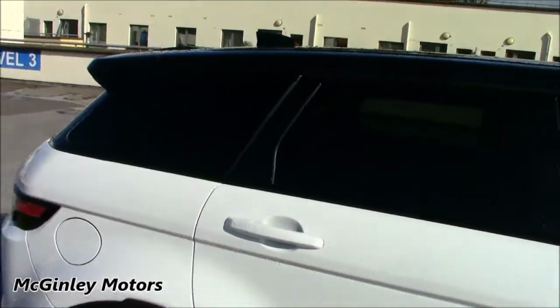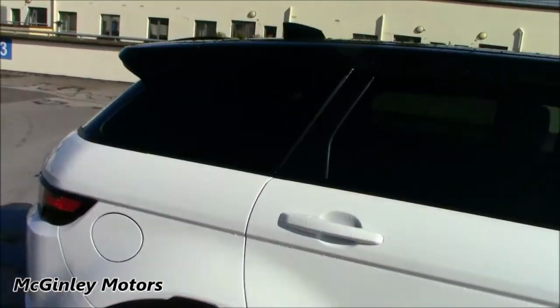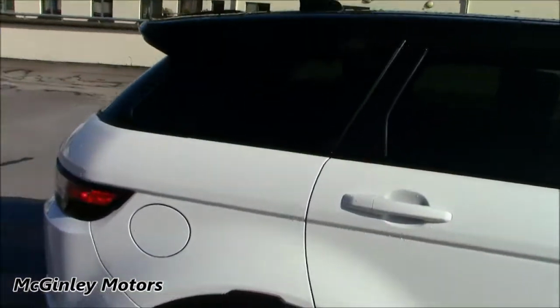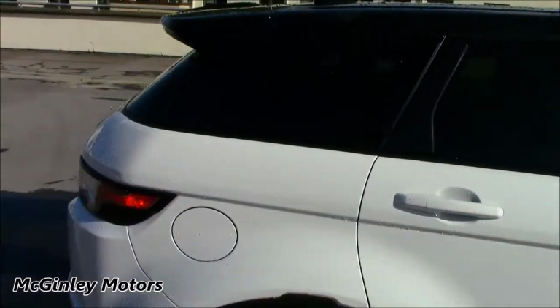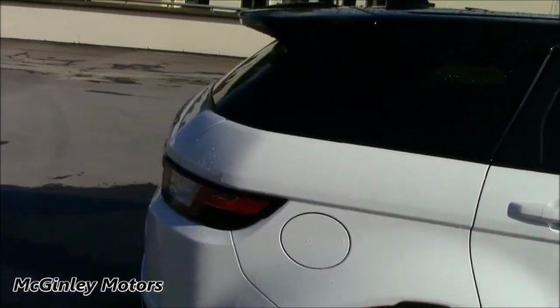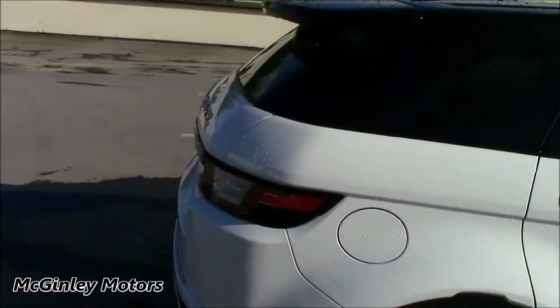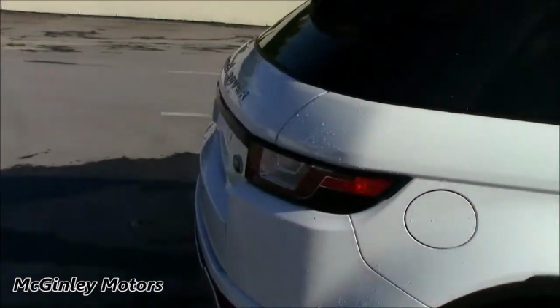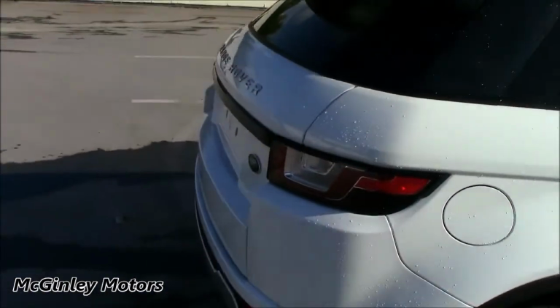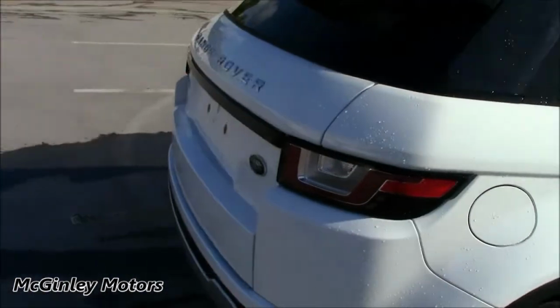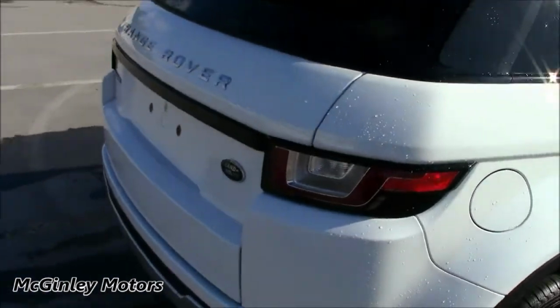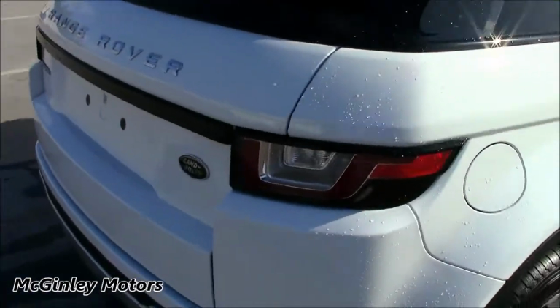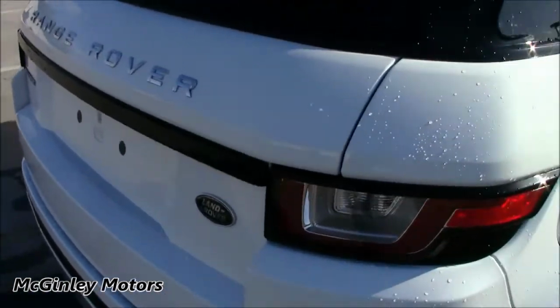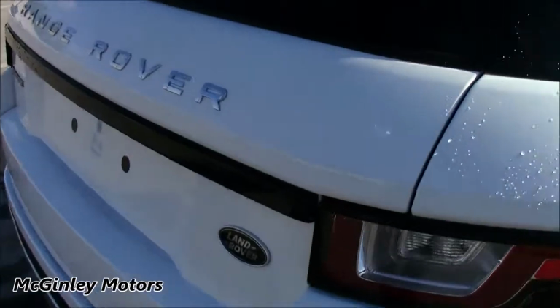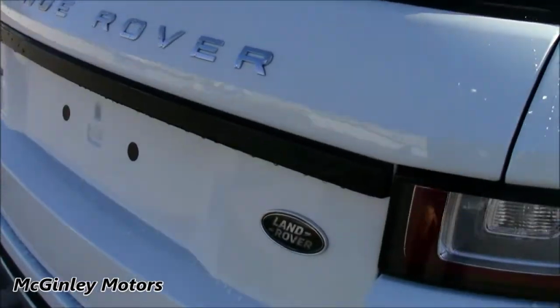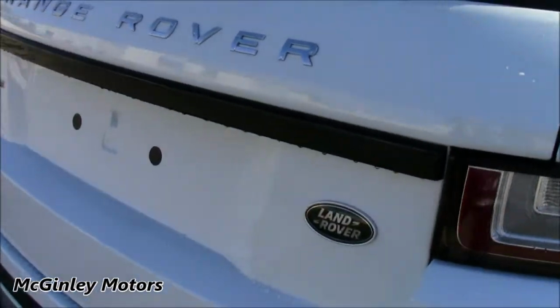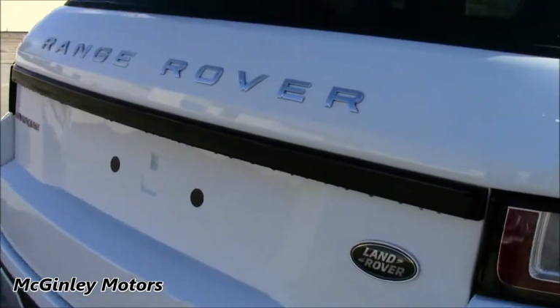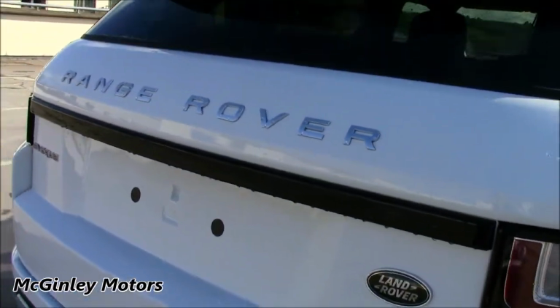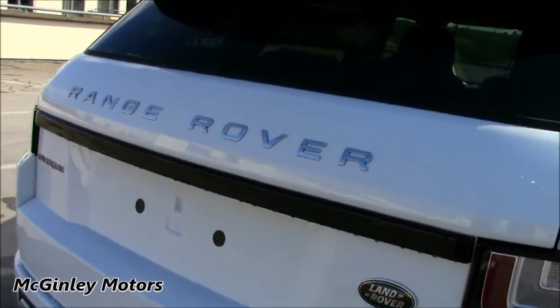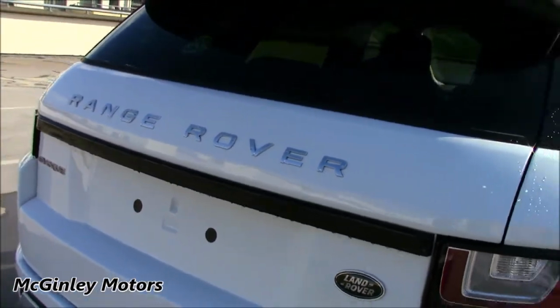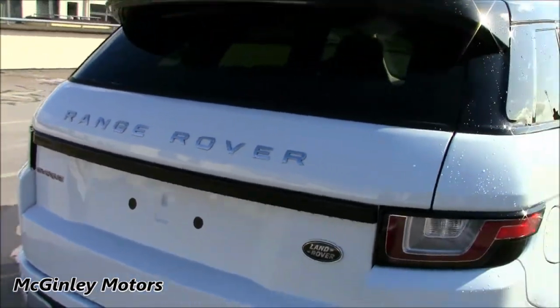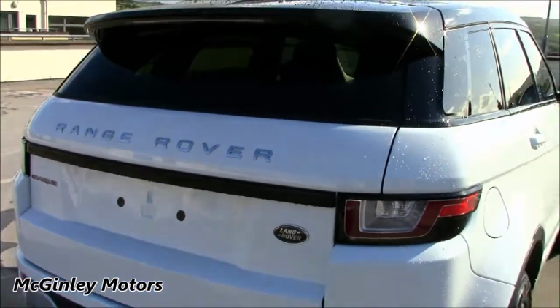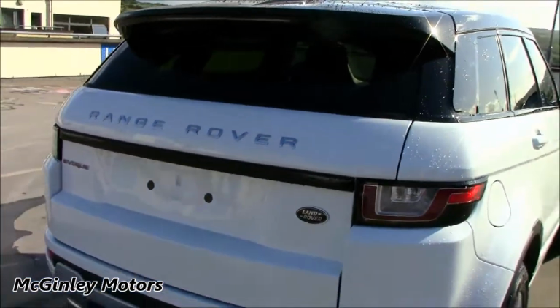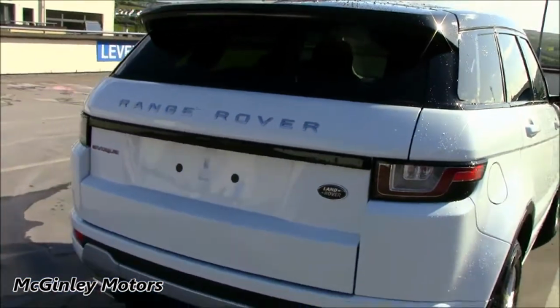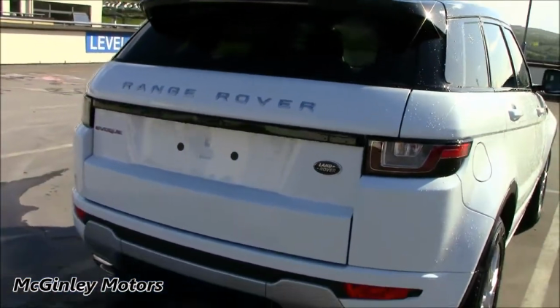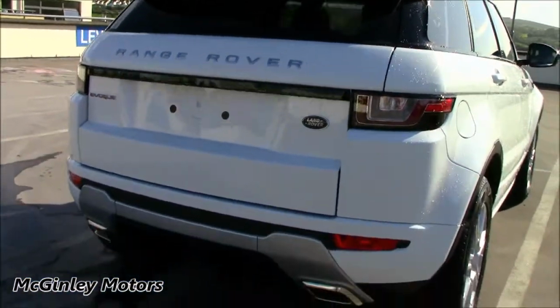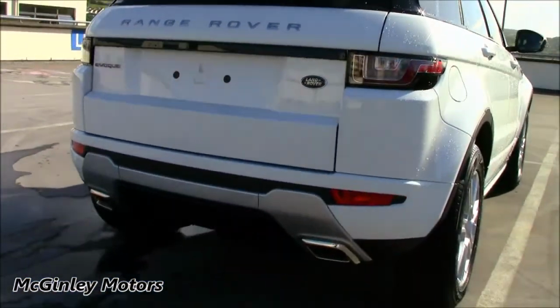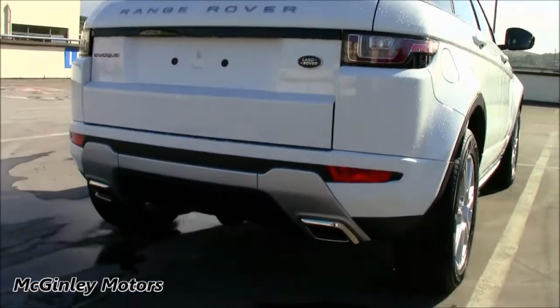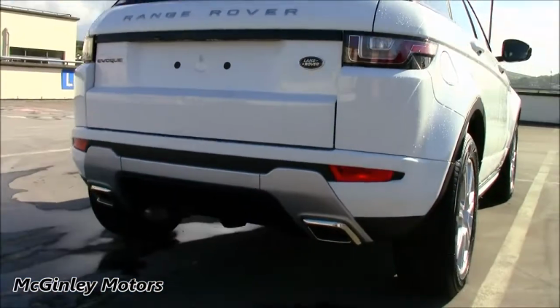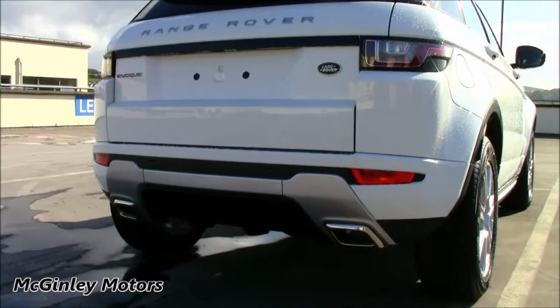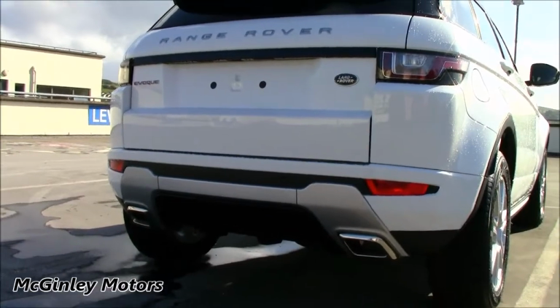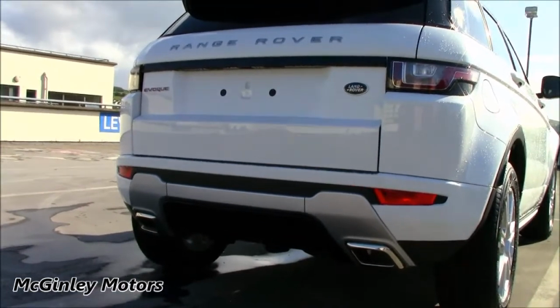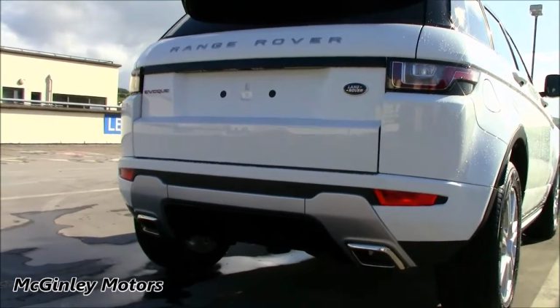Coming around to the rear, you've also got this rear piece here finished in Narvak Black as well. And the Dynamic kit also adds these squared-off rear exhaust tips.